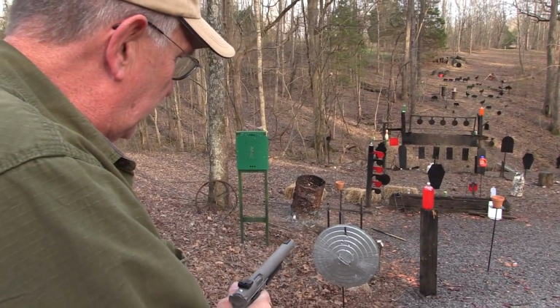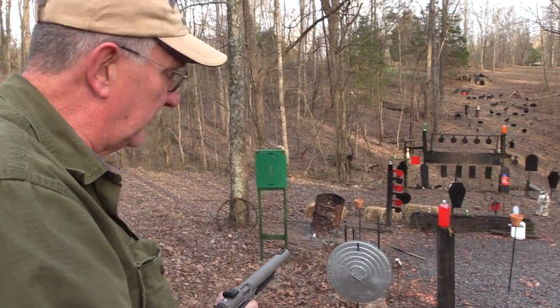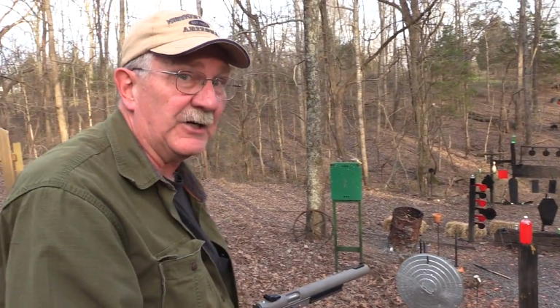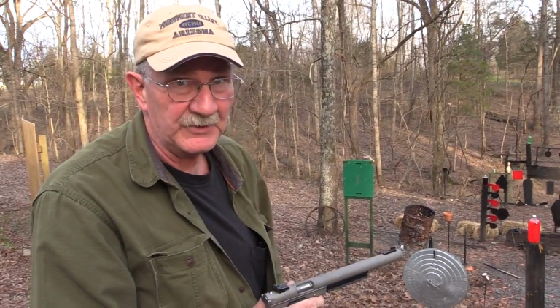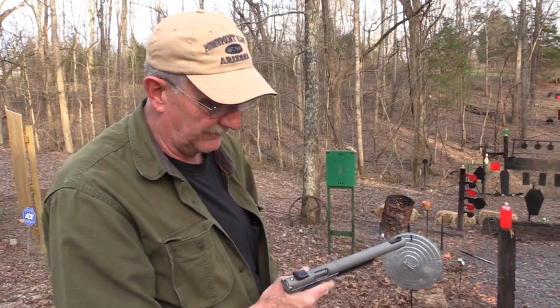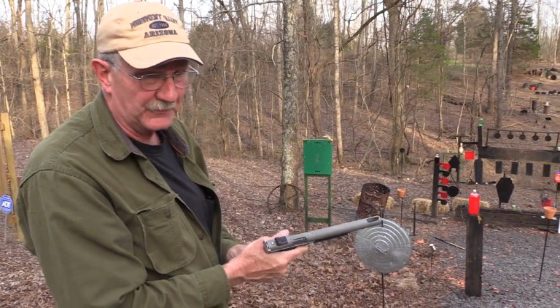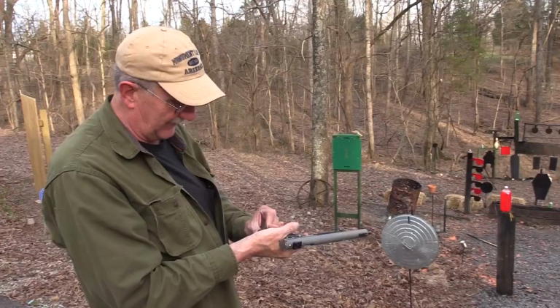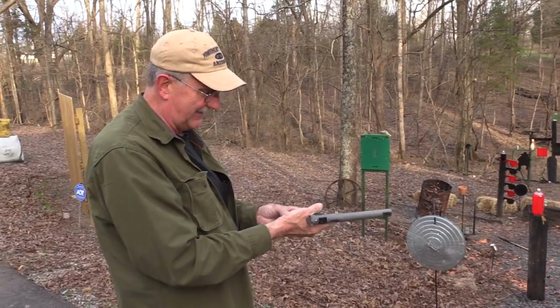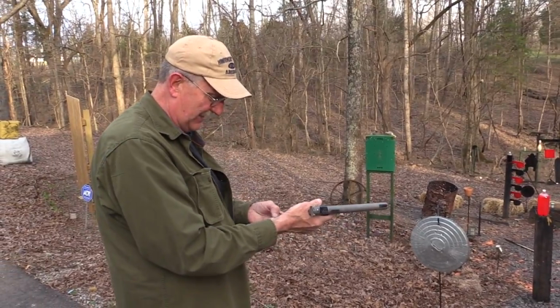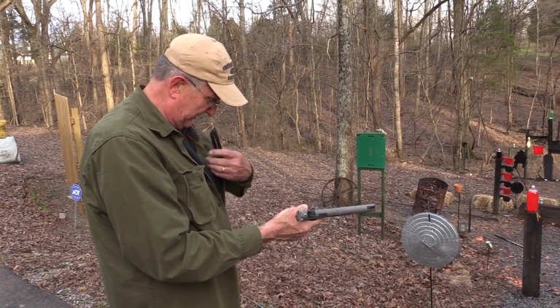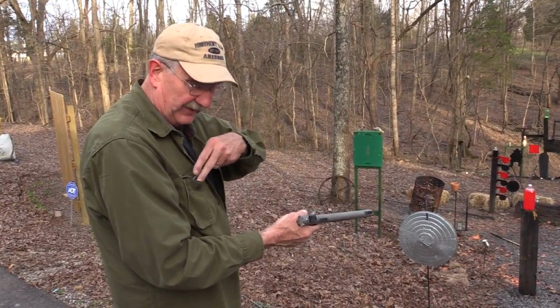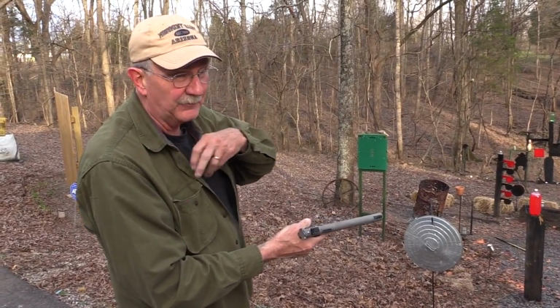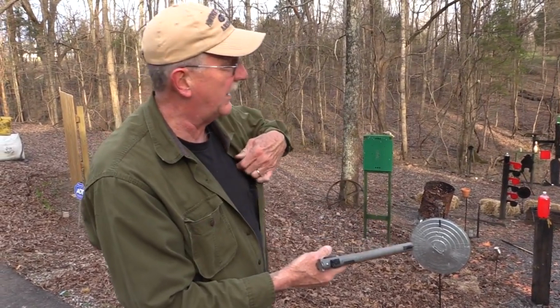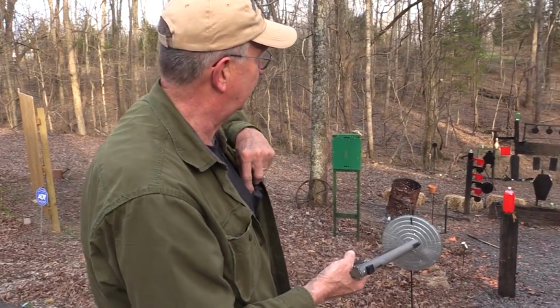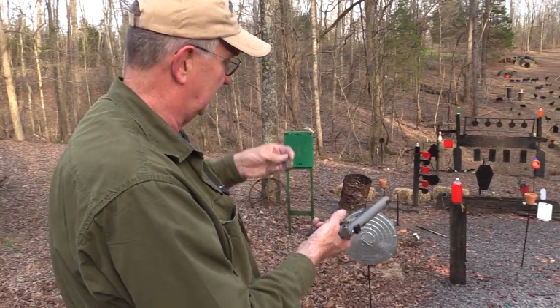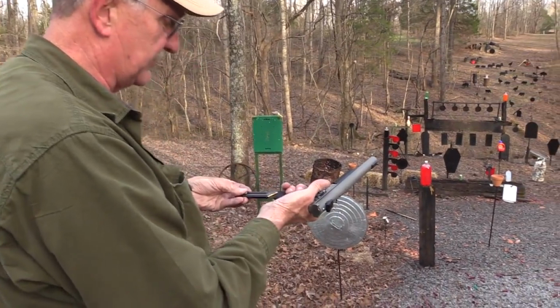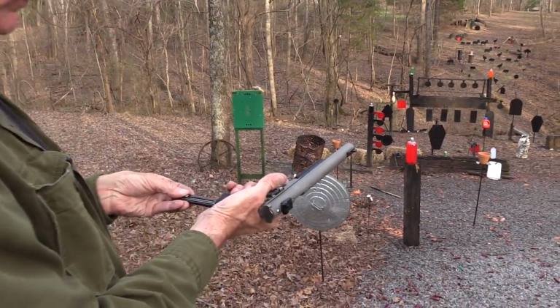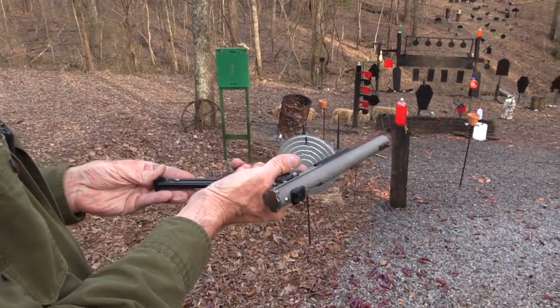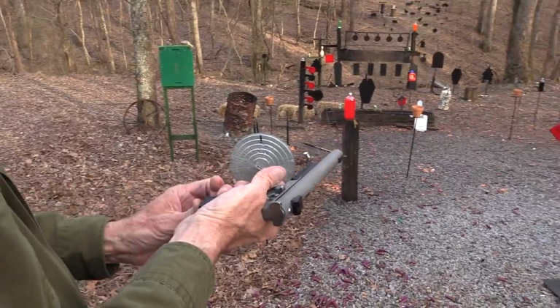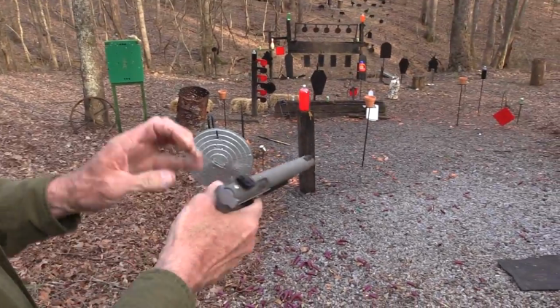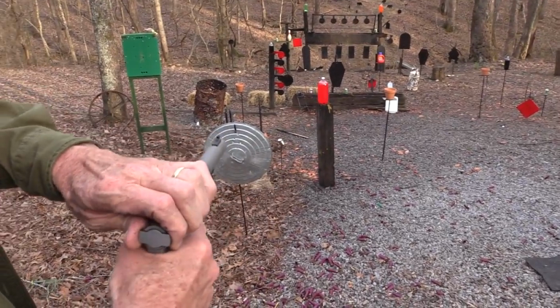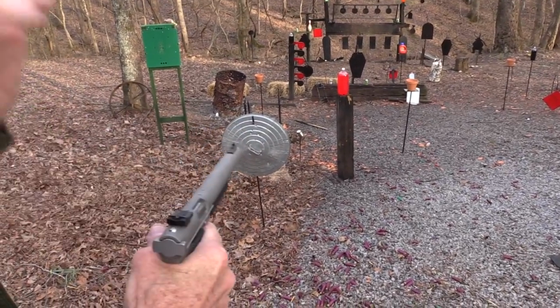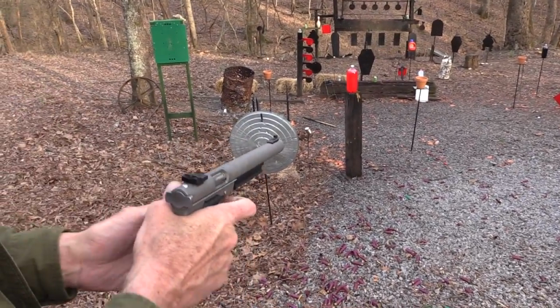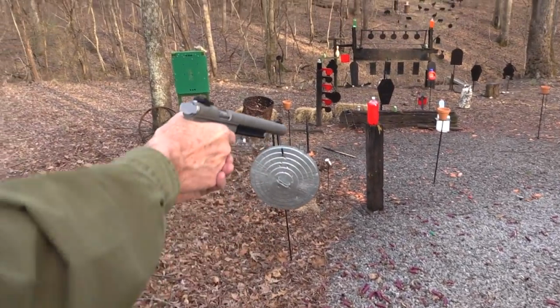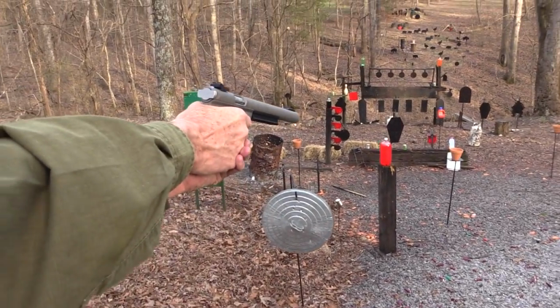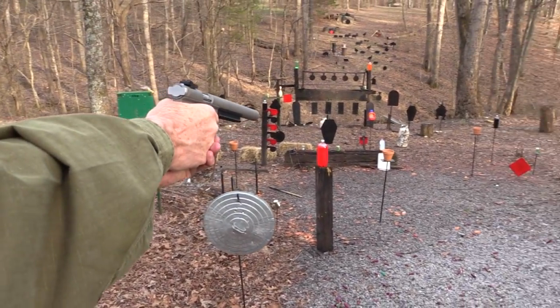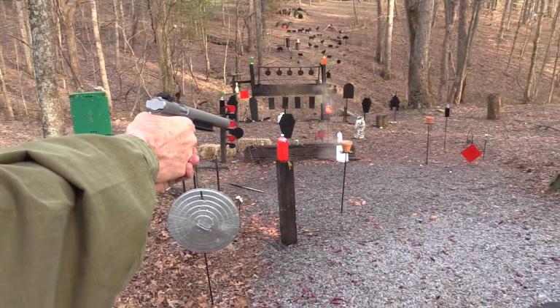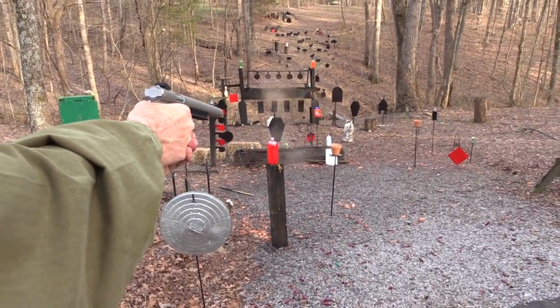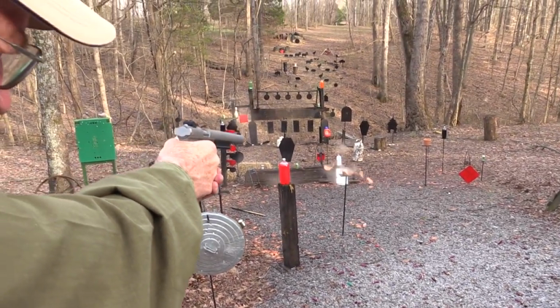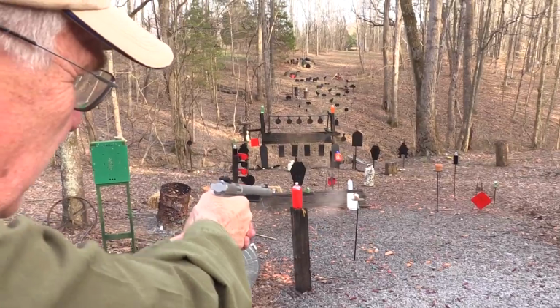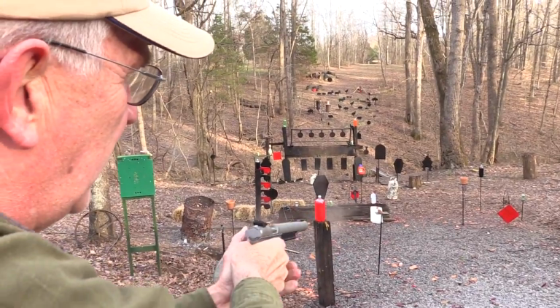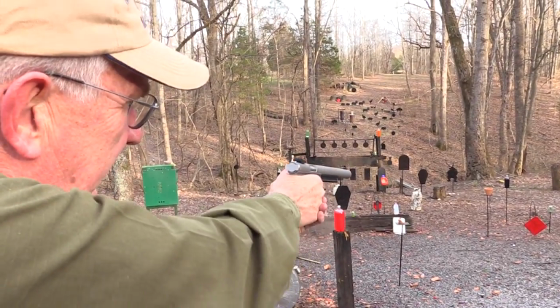Oh wait, we better be careful what we shoot or it's not so quiet, right? Let's try that again more quietly. Let's shoot something that won't be so noisy — like a pot maybe. Smoke a little pot quietly.